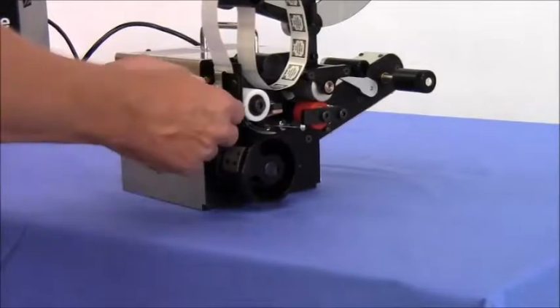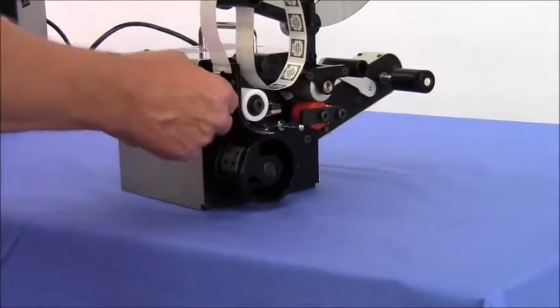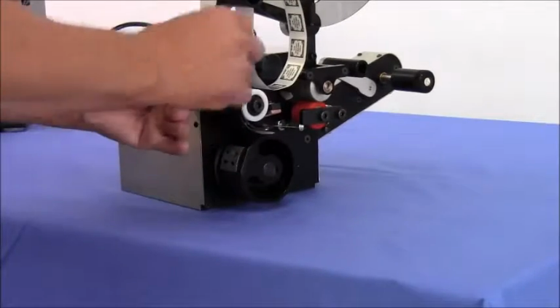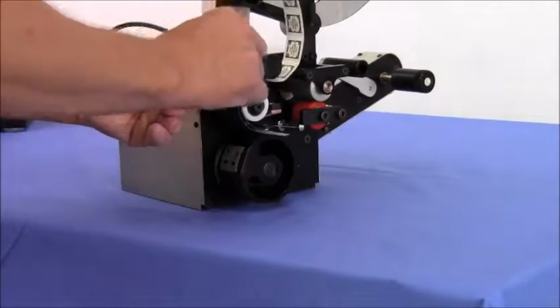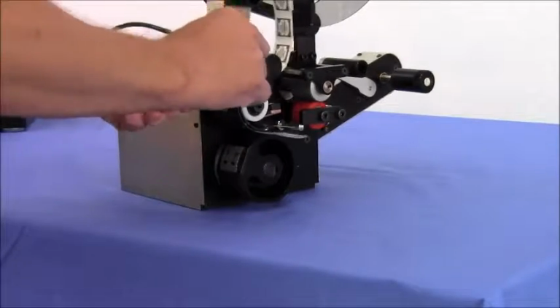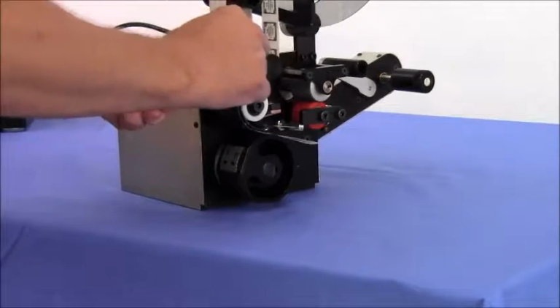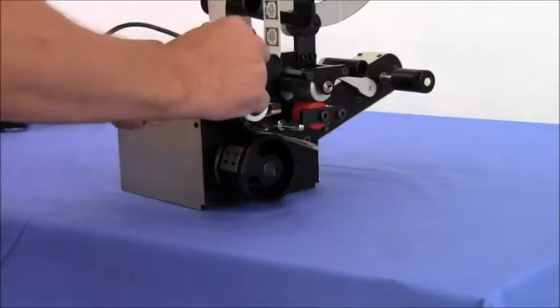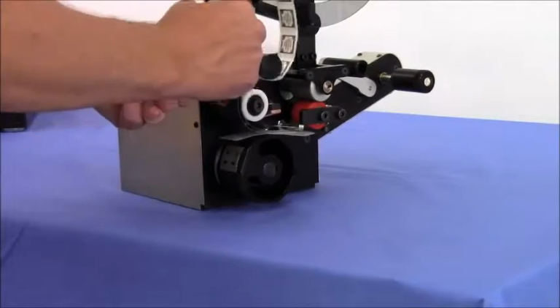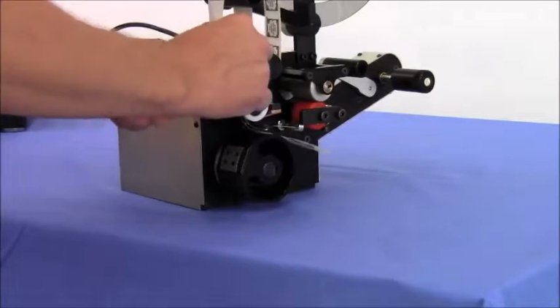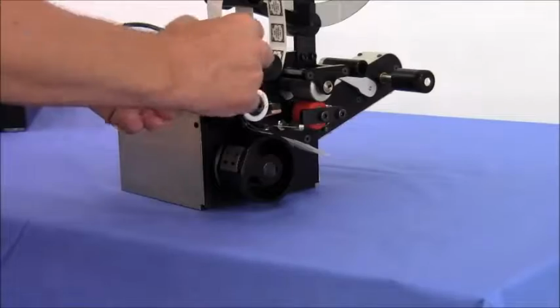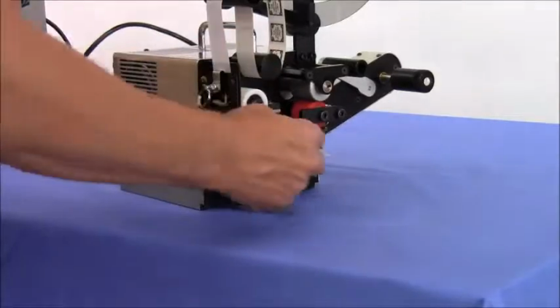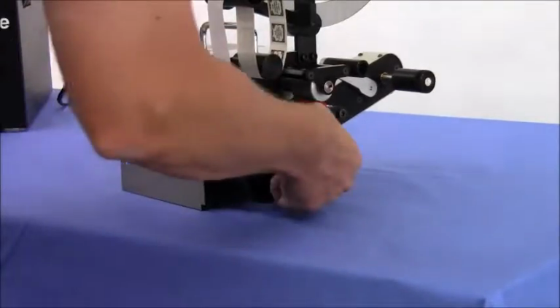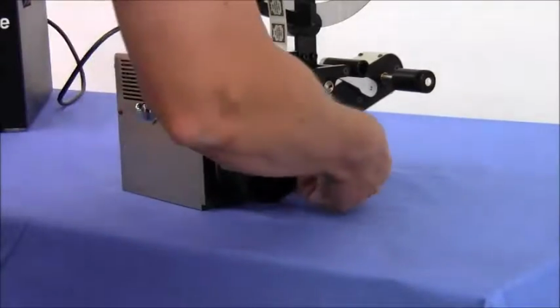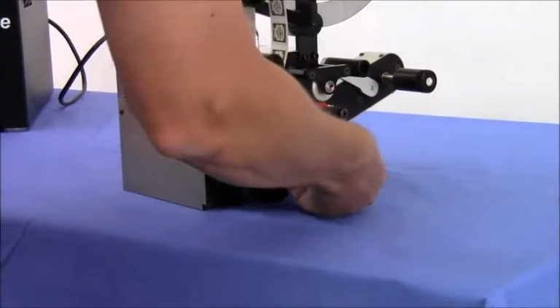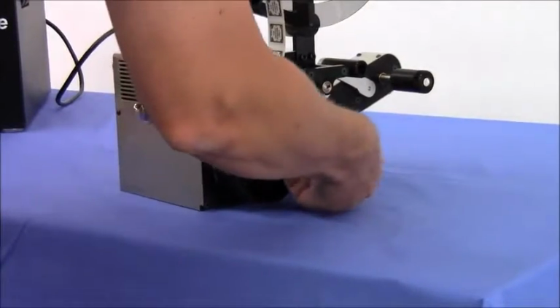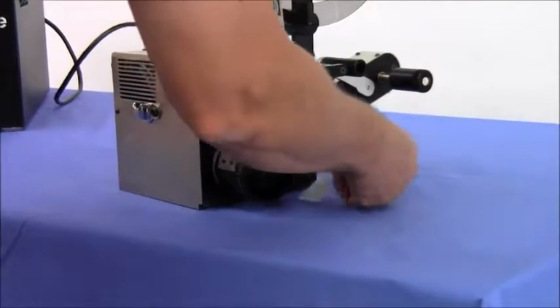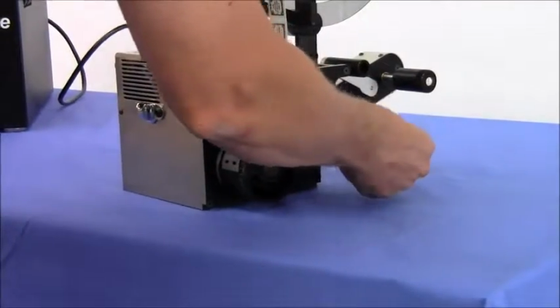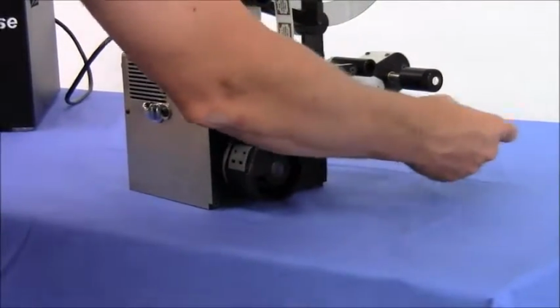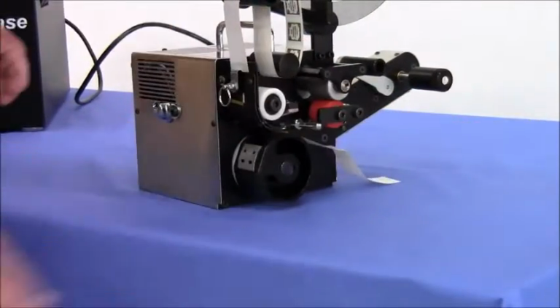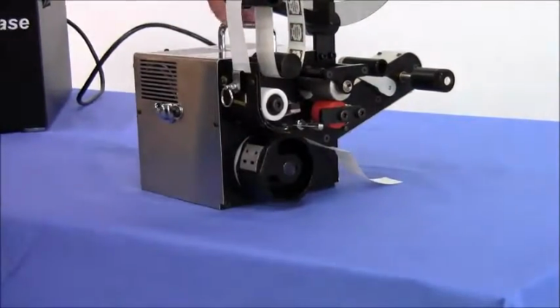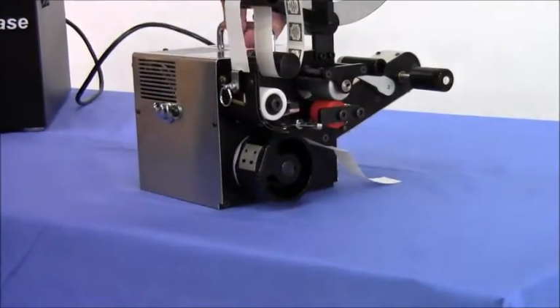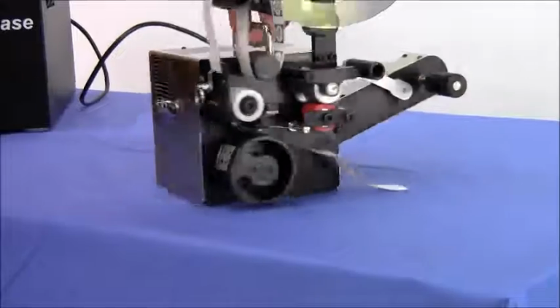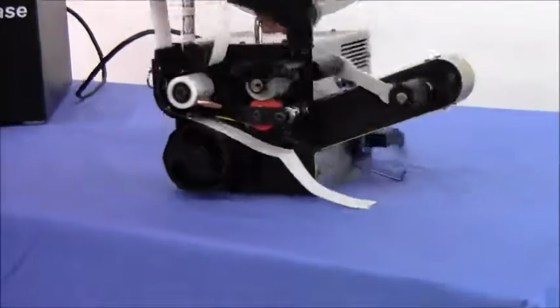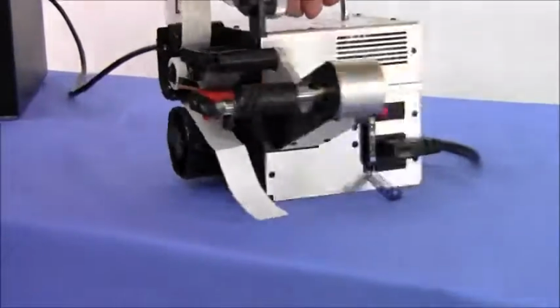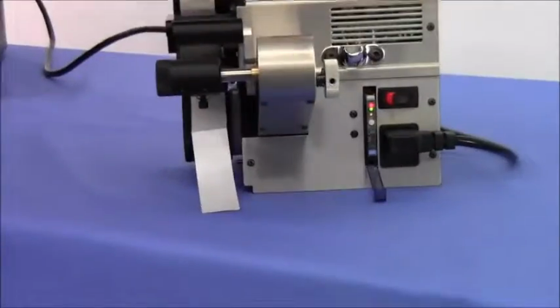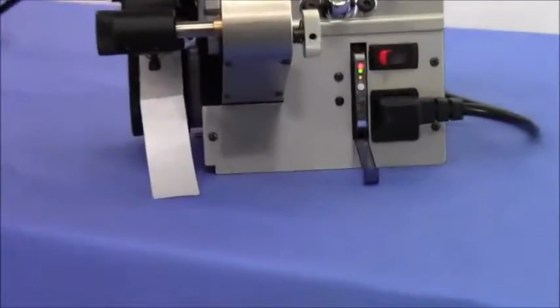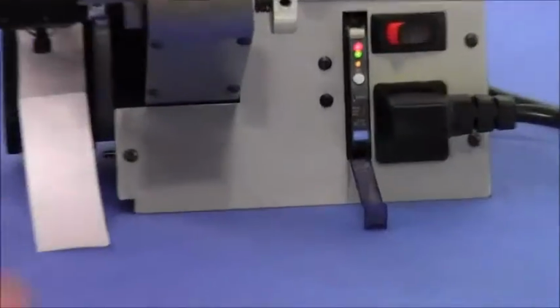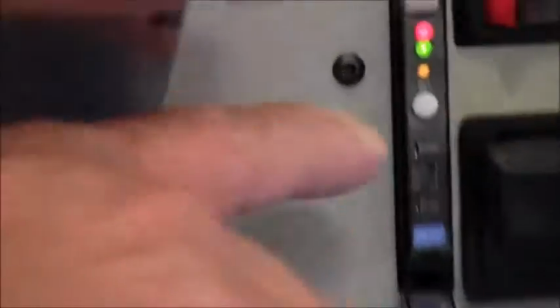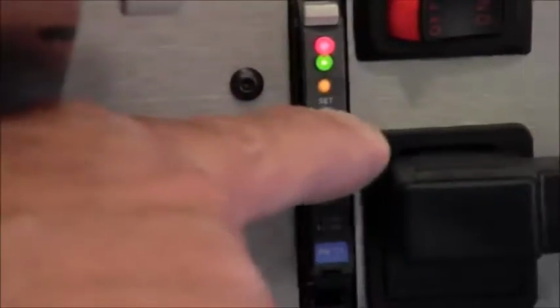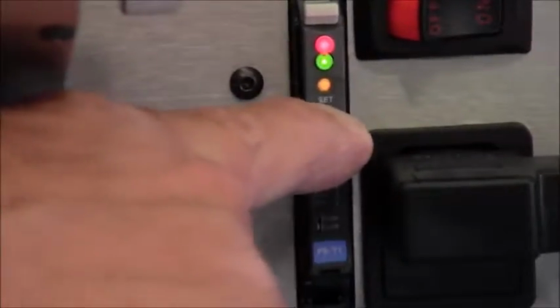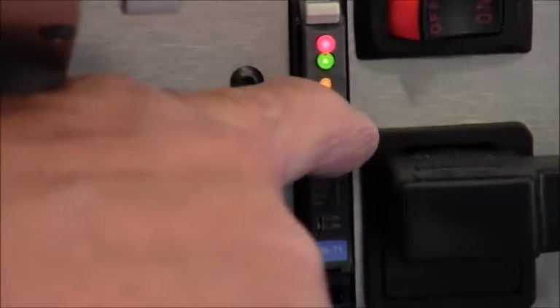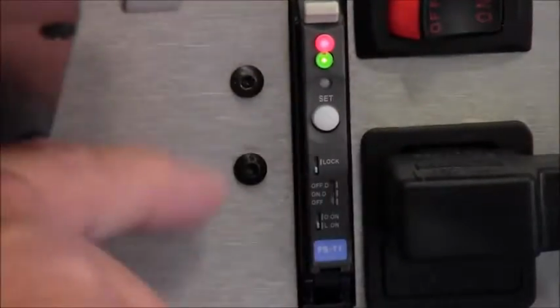Continue to load the backing paper until there is just a single thickness of paper between the brass fiber optics. With the single thickness between the optics, press the set button again and the amber light will turn off.